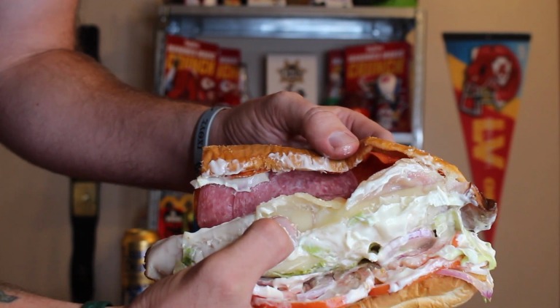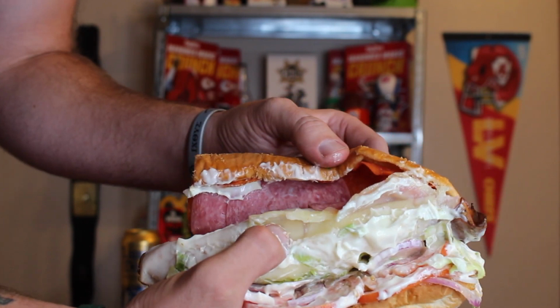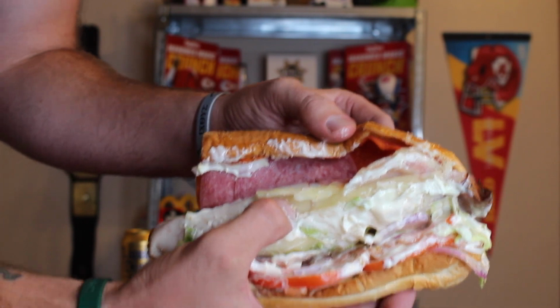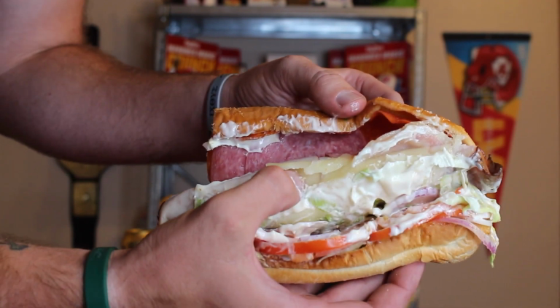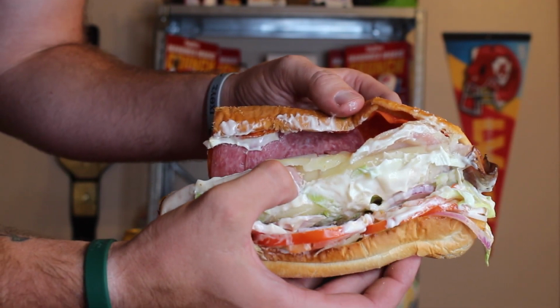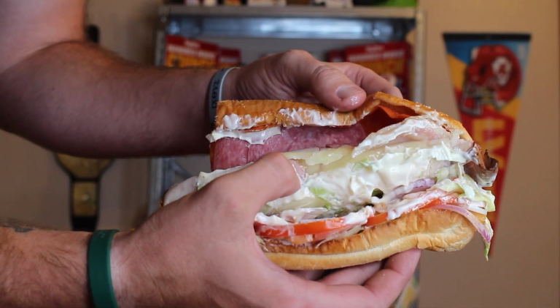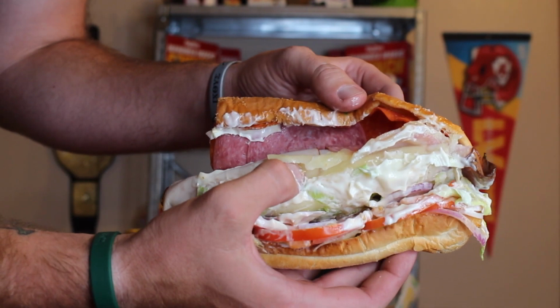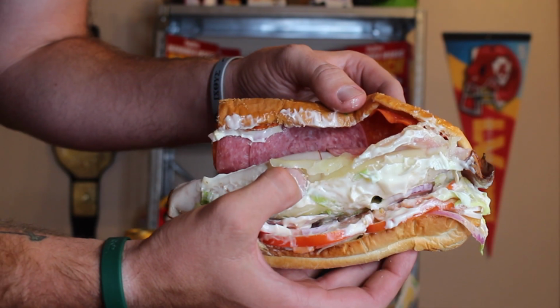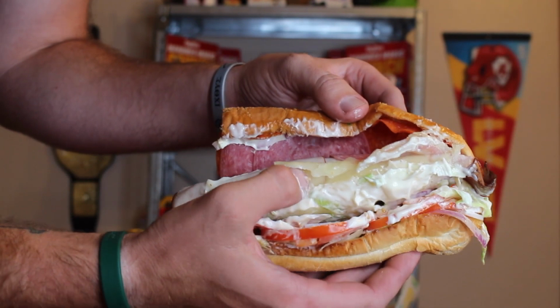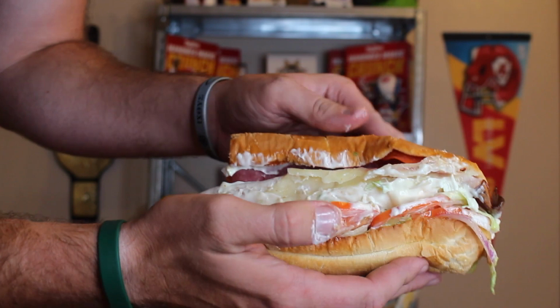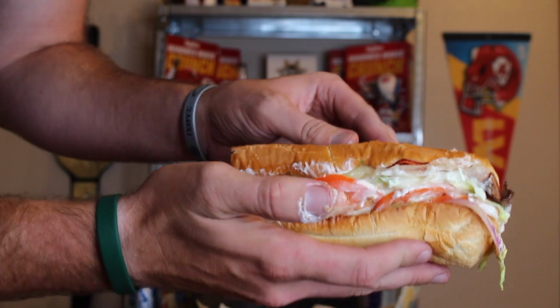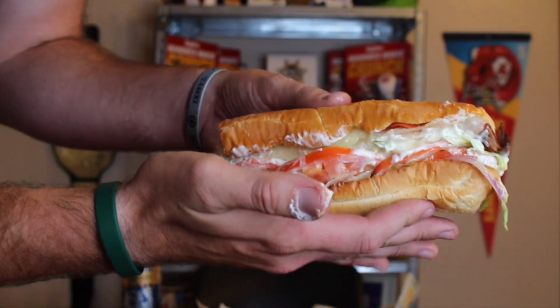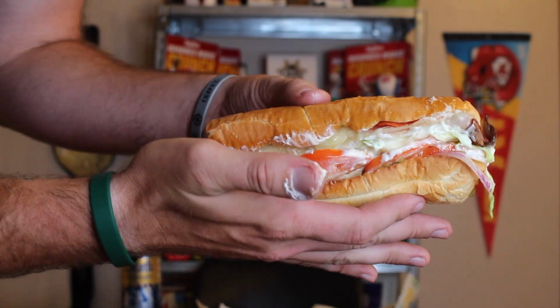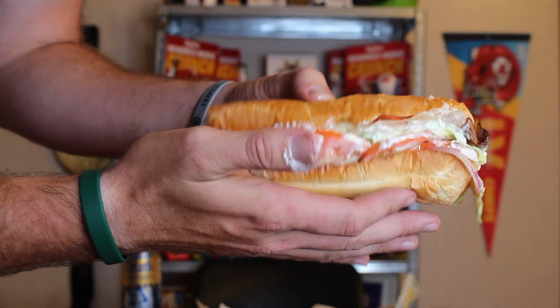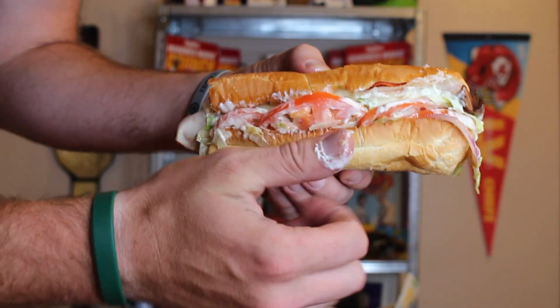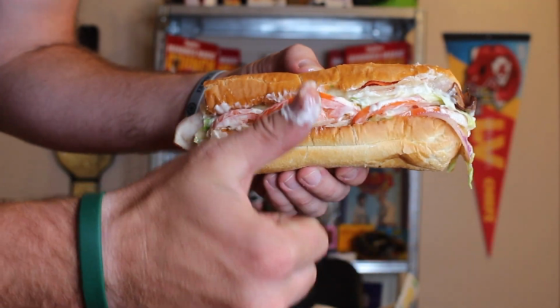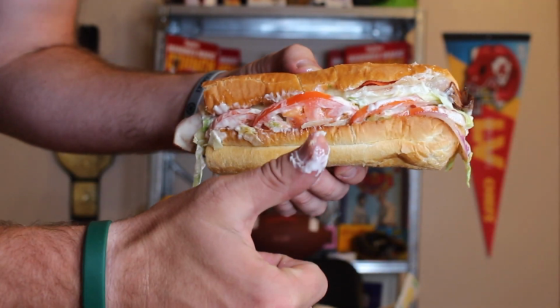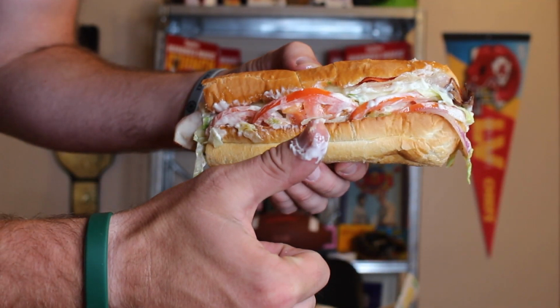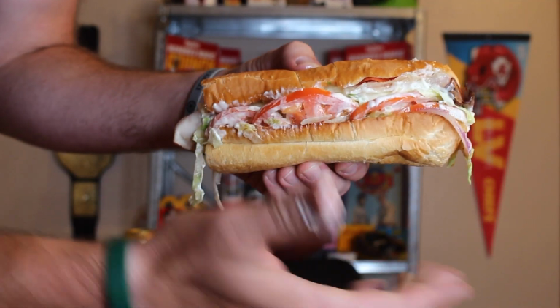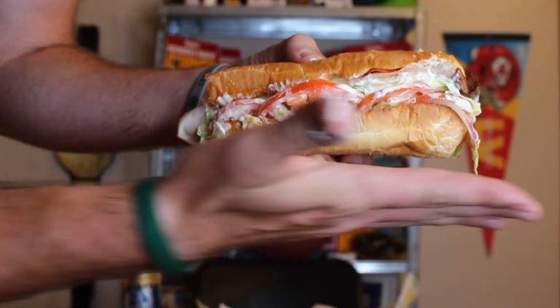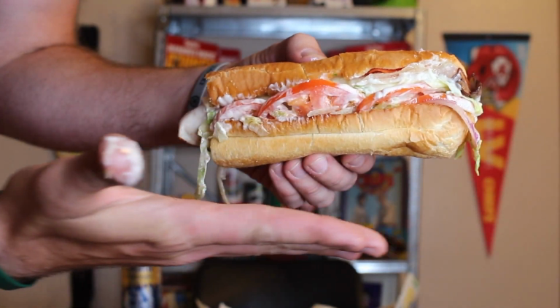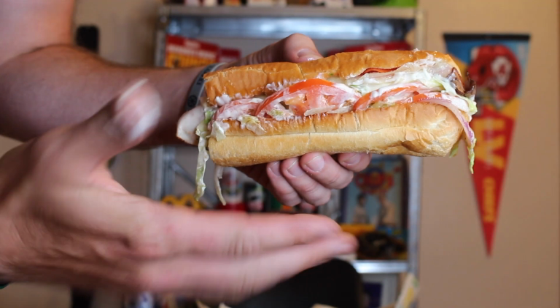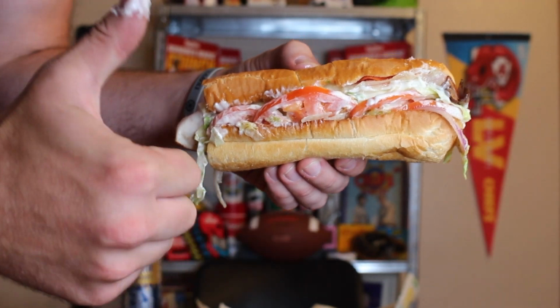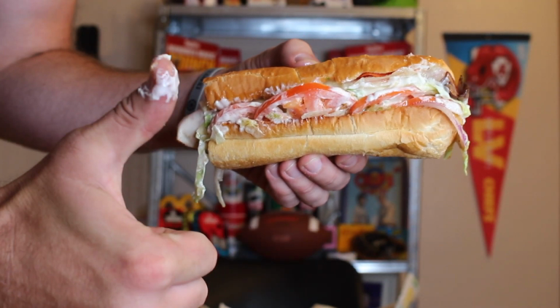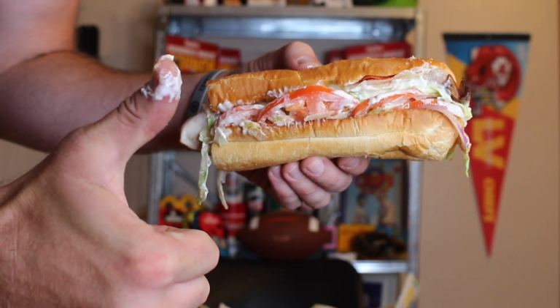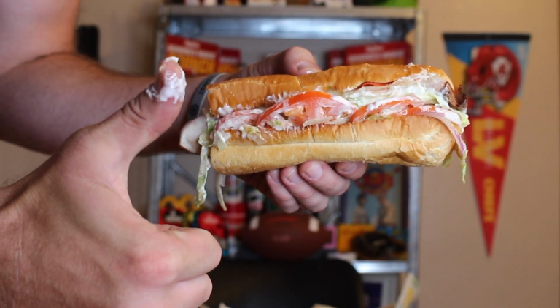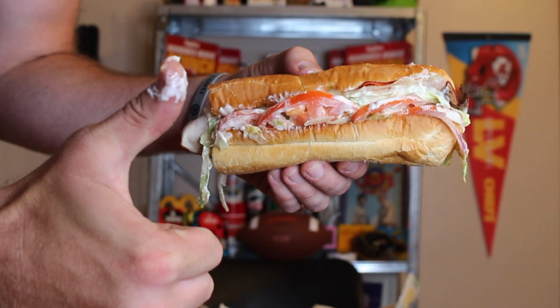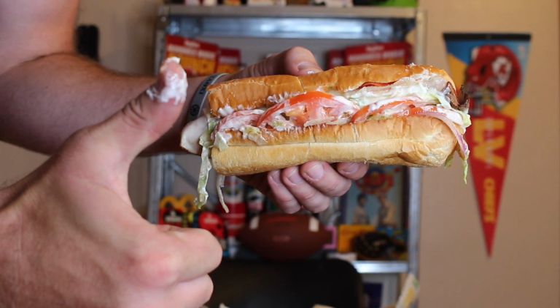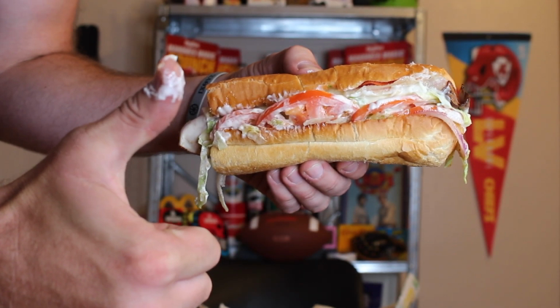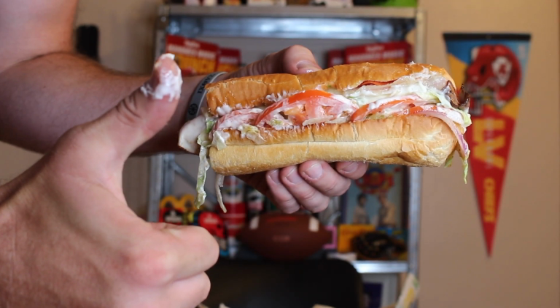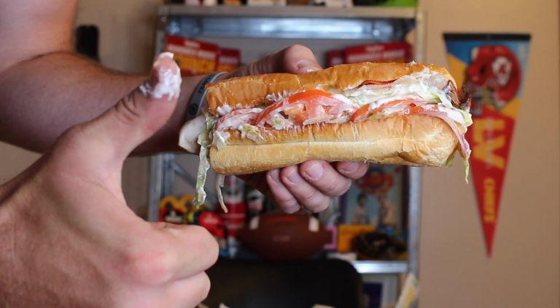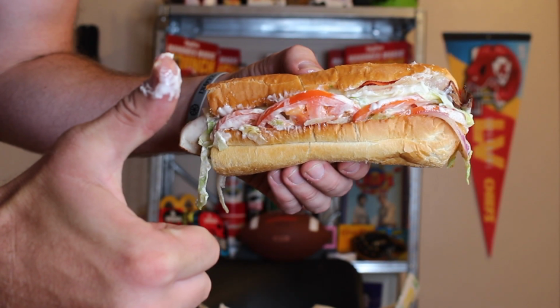Add in two times provolone, lettuce, tomatoes, onions, mayo, and top it all off with our MVP vinaigrette and you get one beast of a sub. The asterisk — half pound of meat is based on foot-long serving.